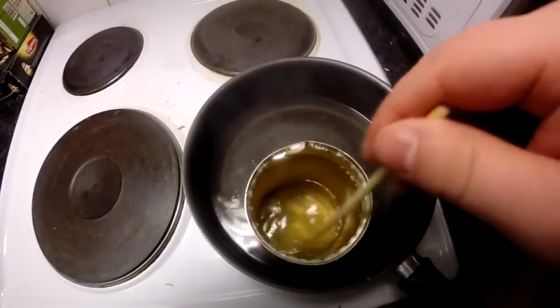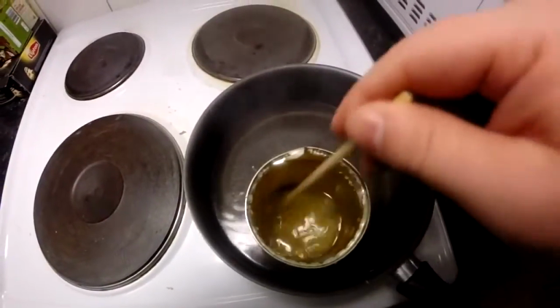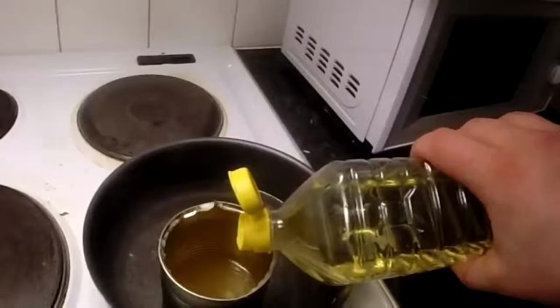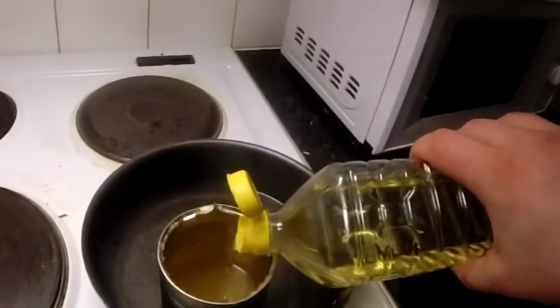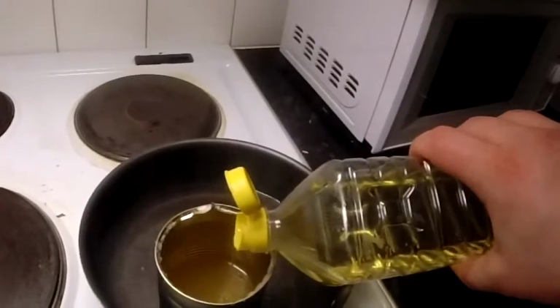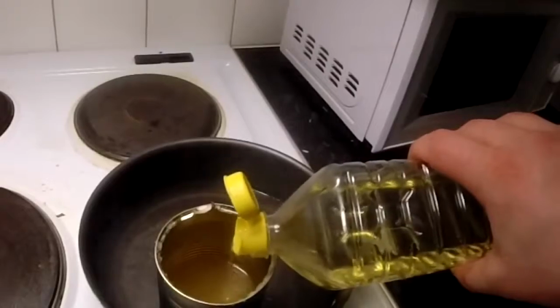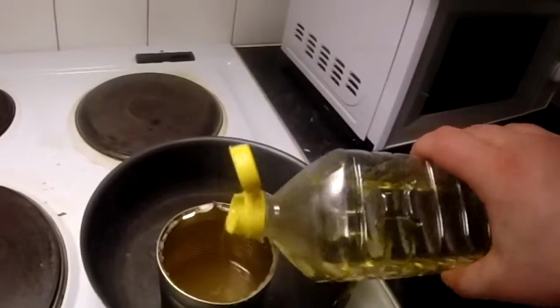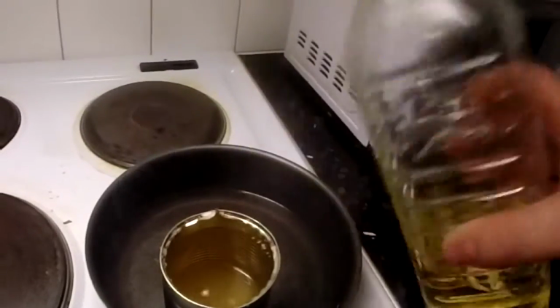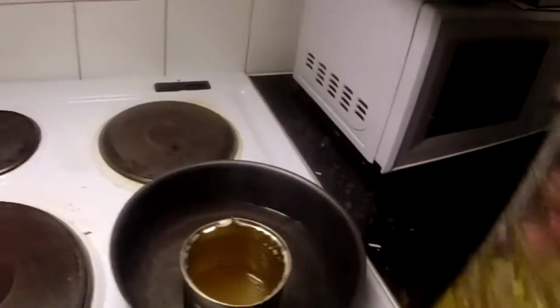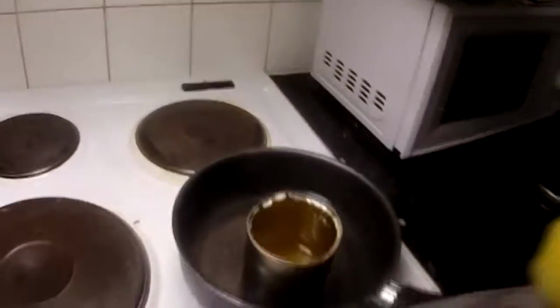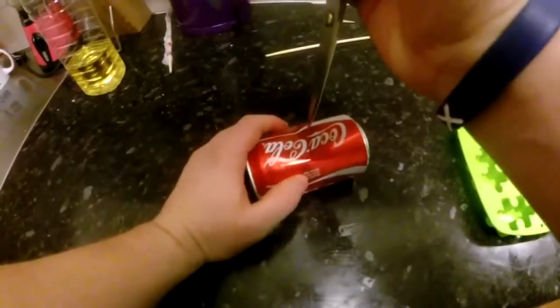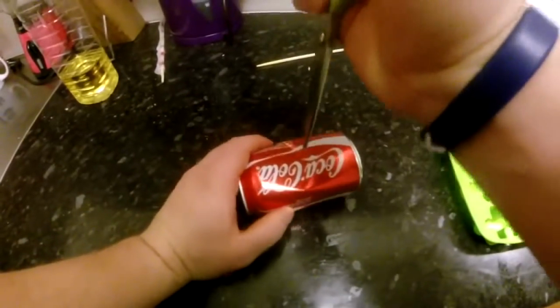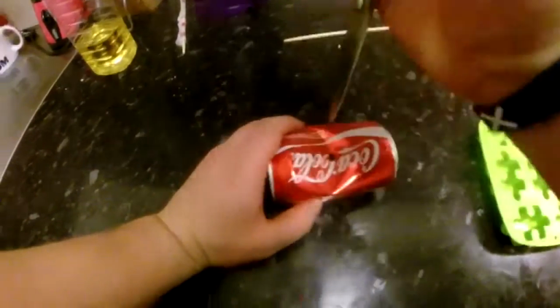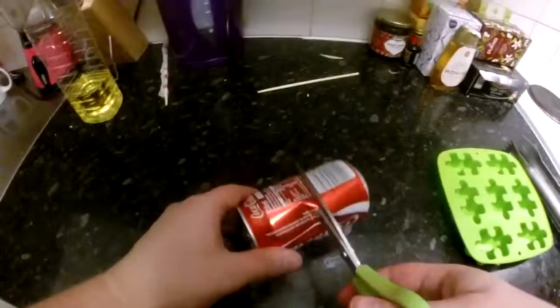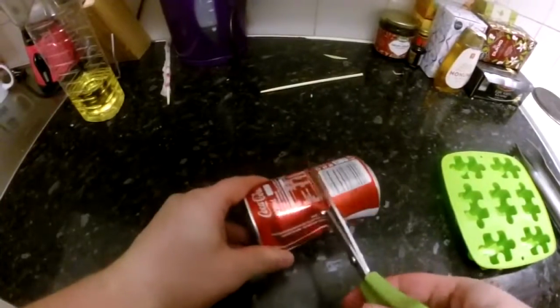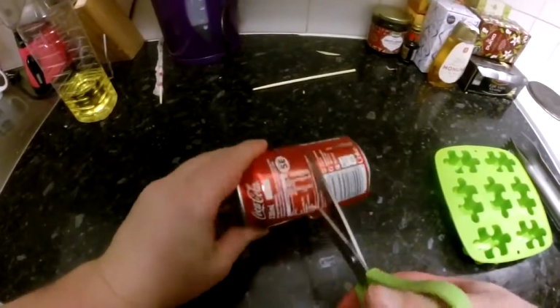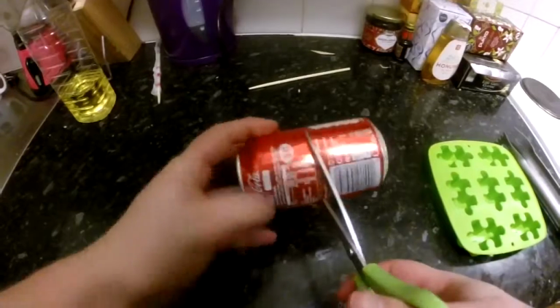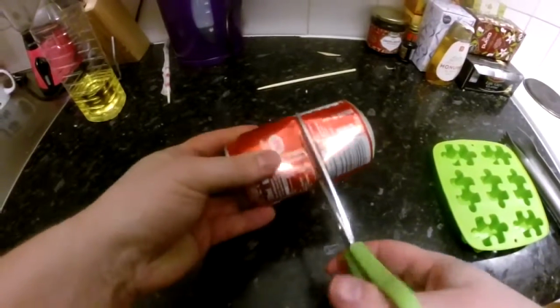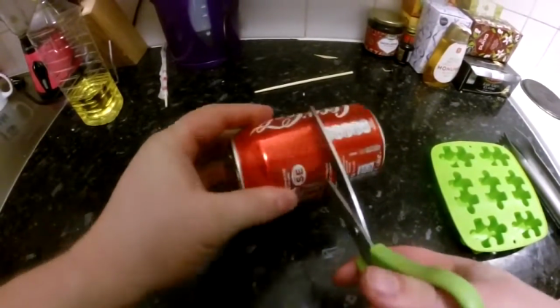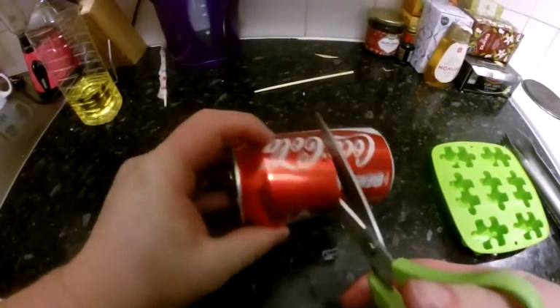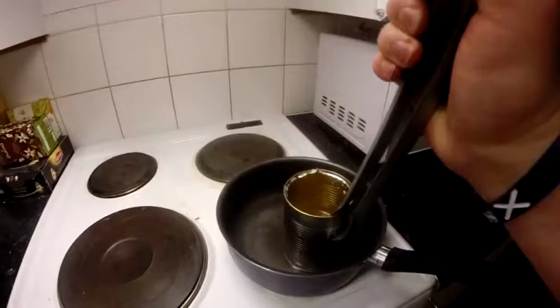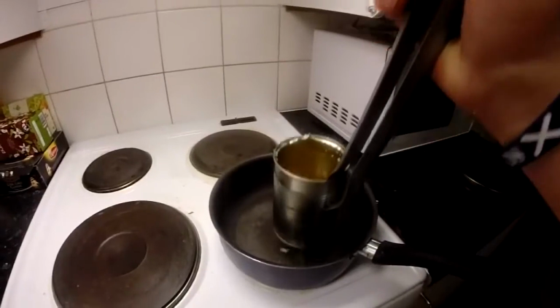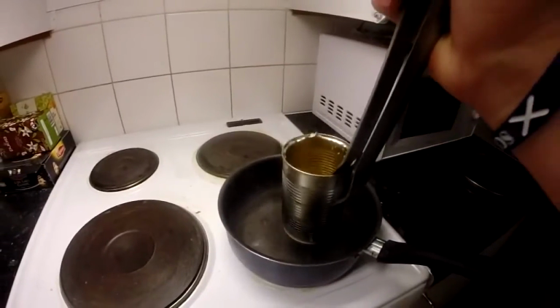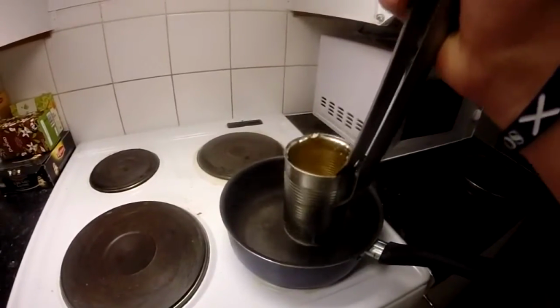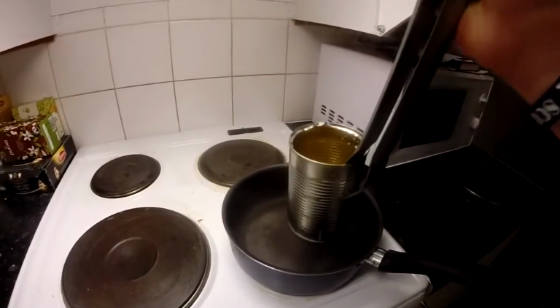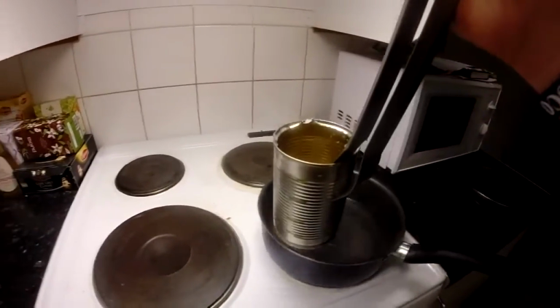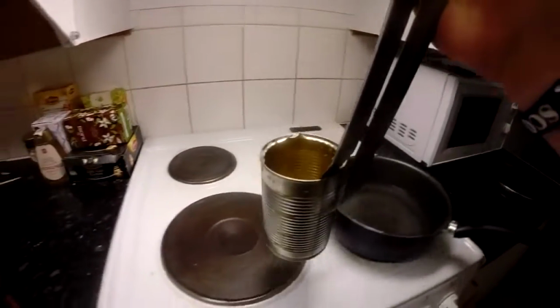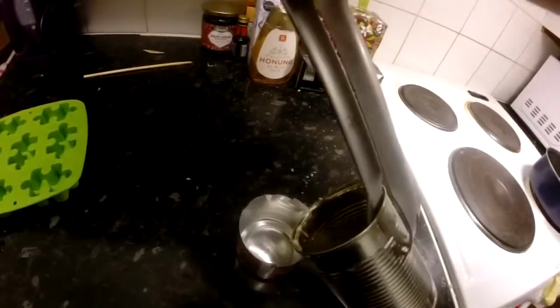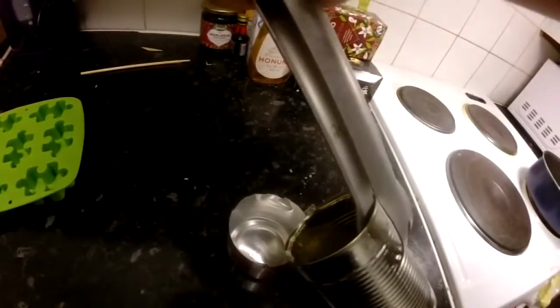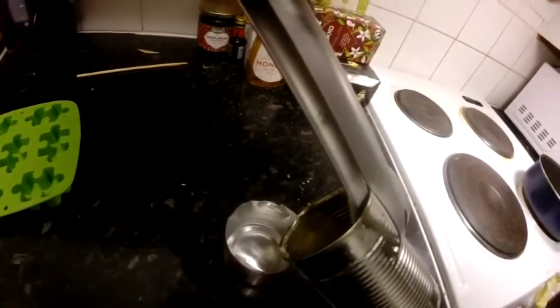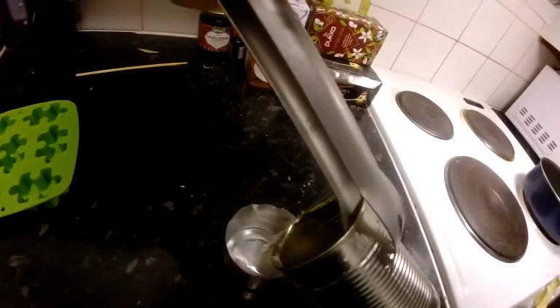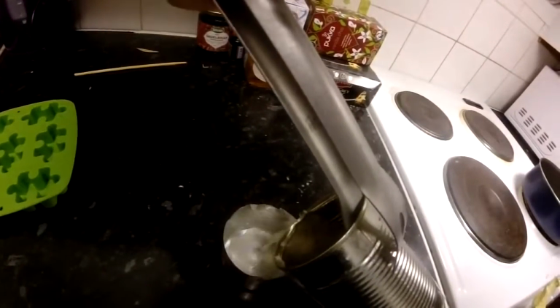We will also be pouring in a little bit of vegetable oil. Be careful not to spill any wax — it is almost as hot as your mama.